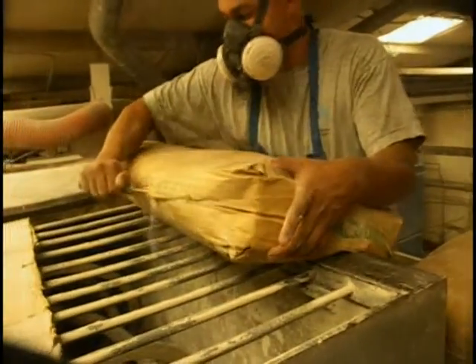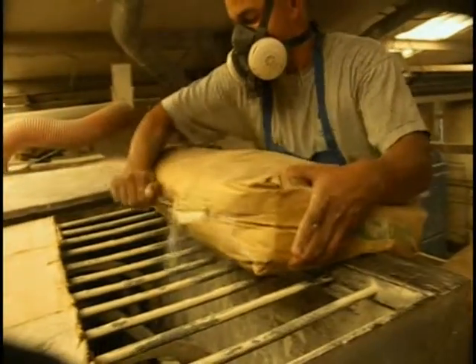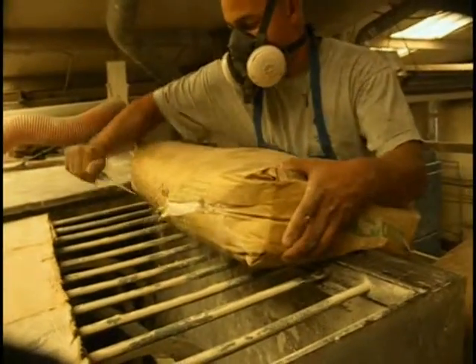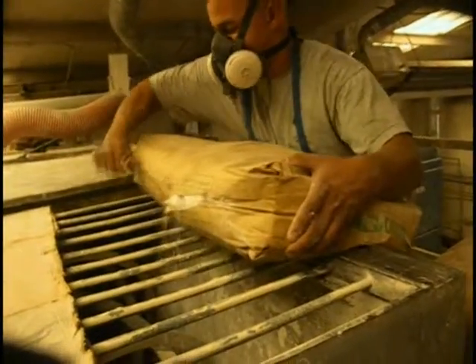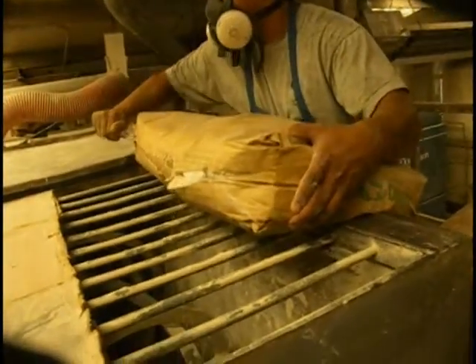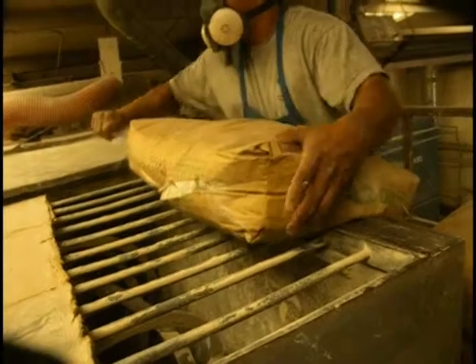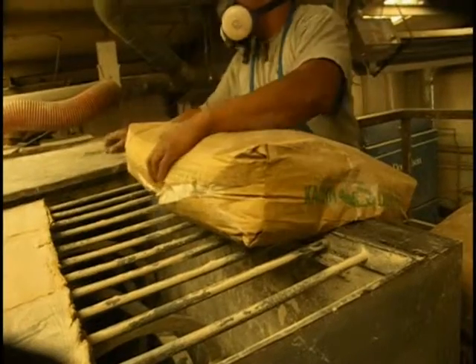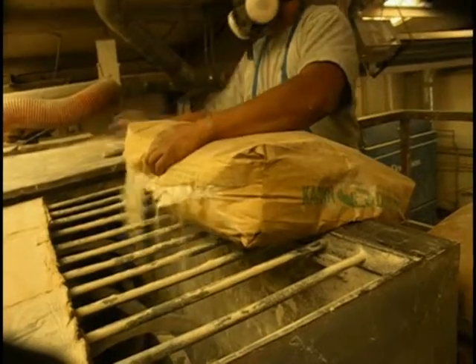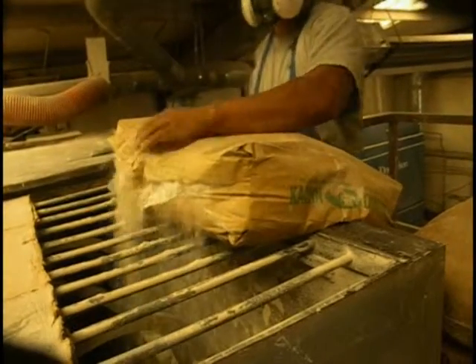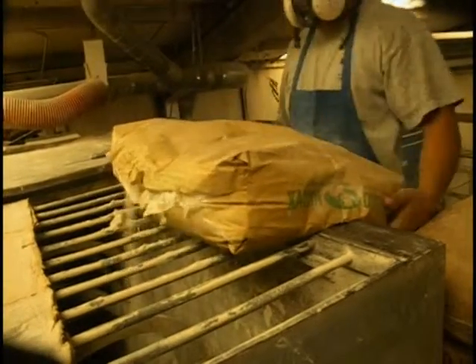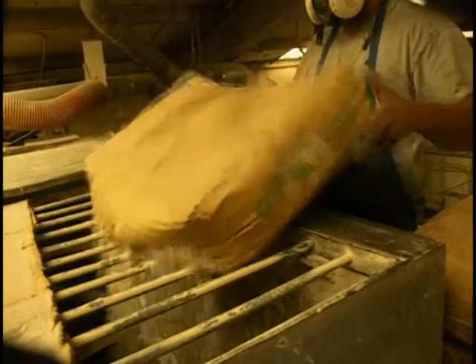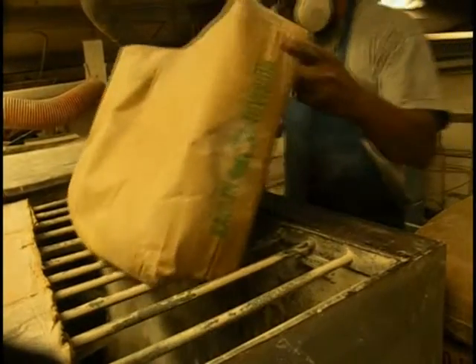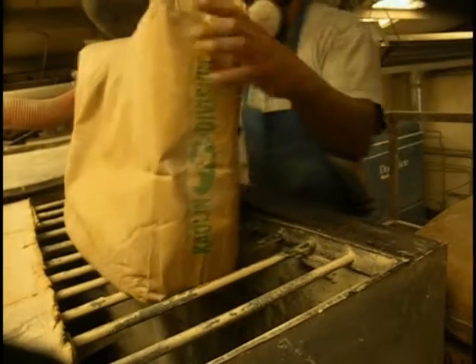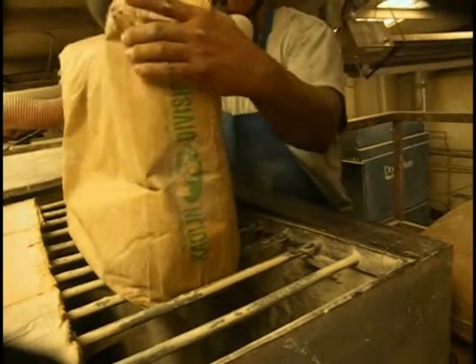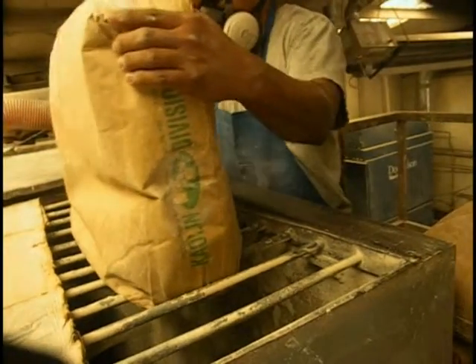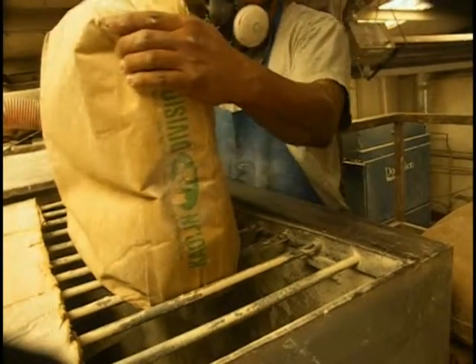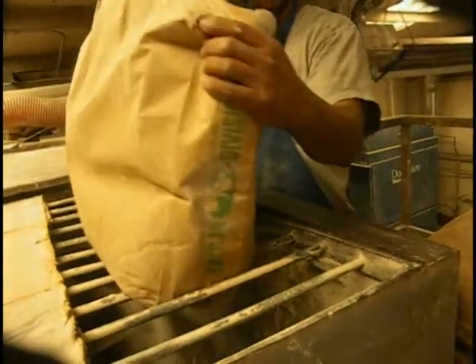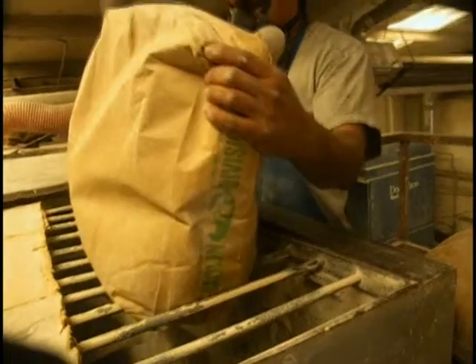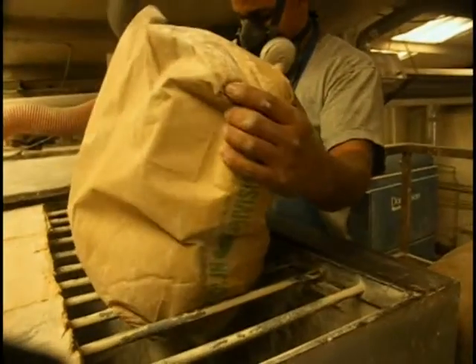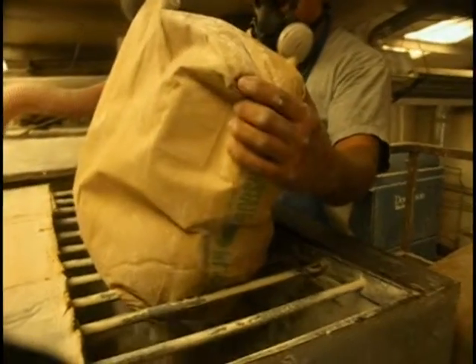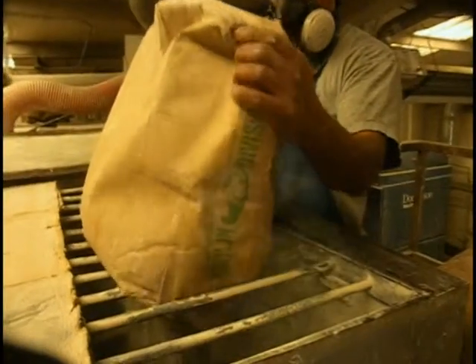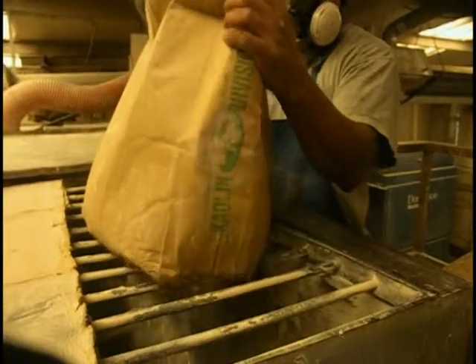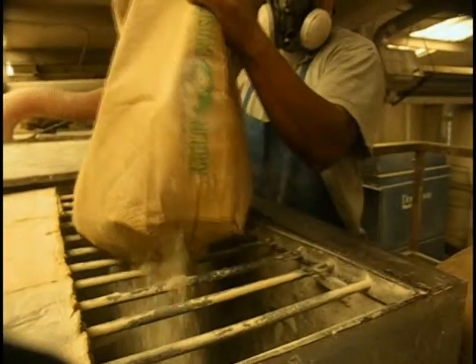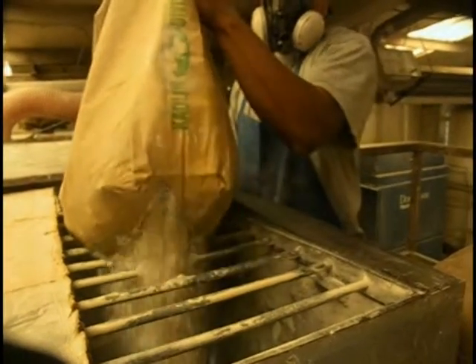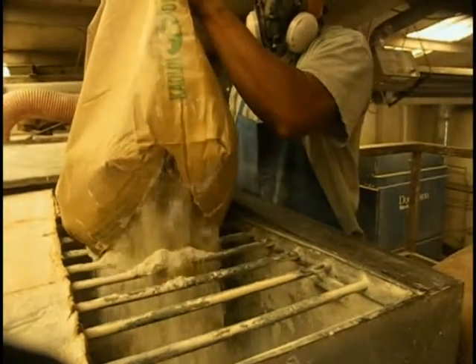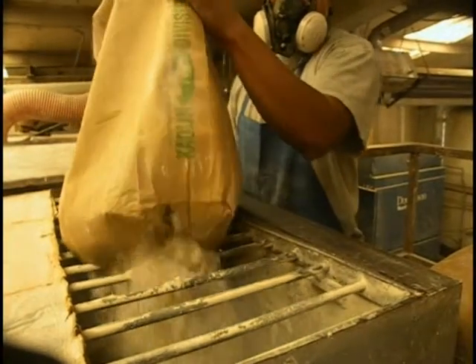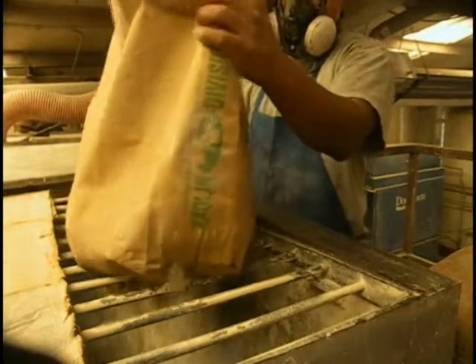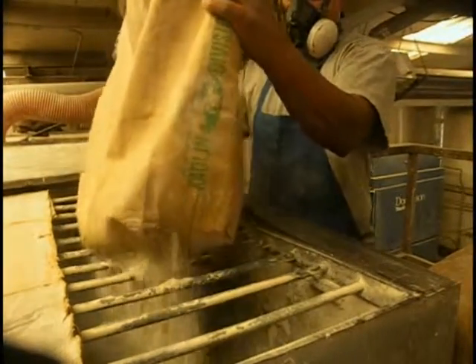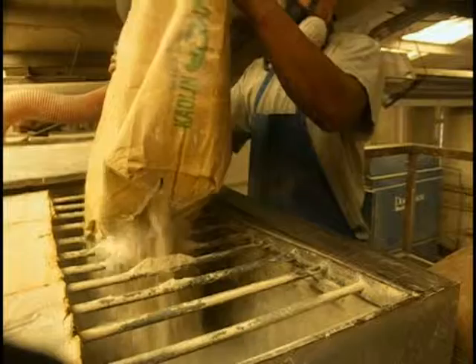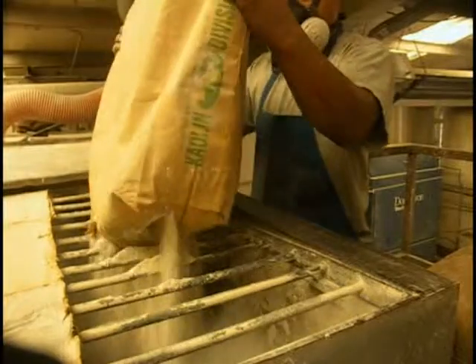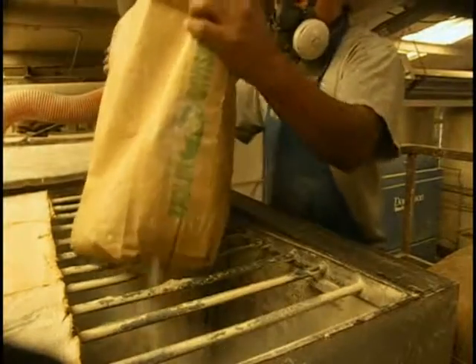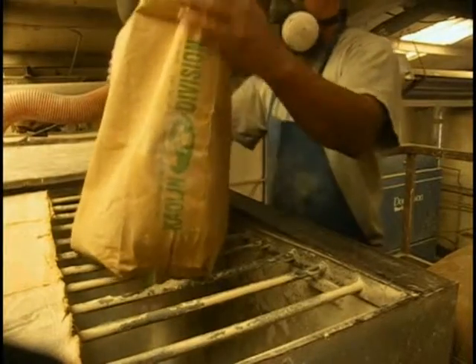Here Richard is cutting the bags open and dropping it into the ribbon blender. Notice there is no dust — that is because we have a dust control system with a HEPA filter on it.